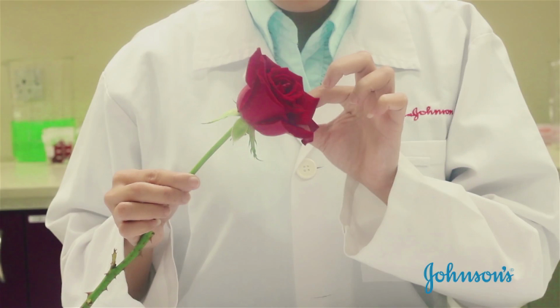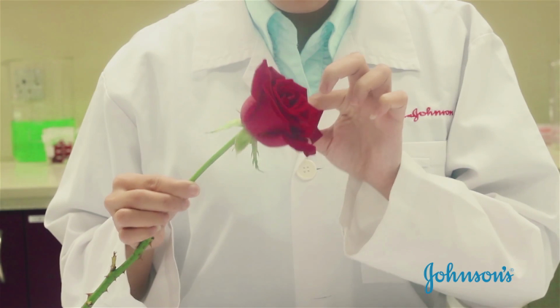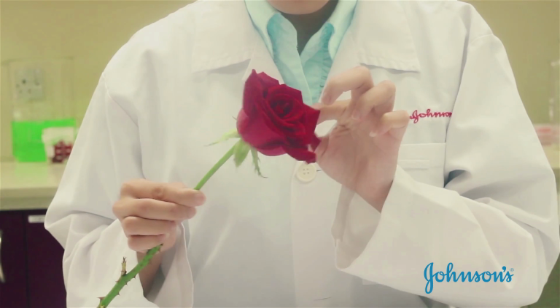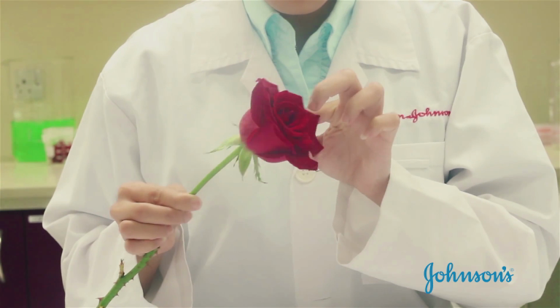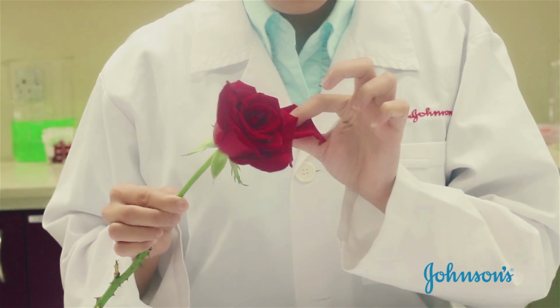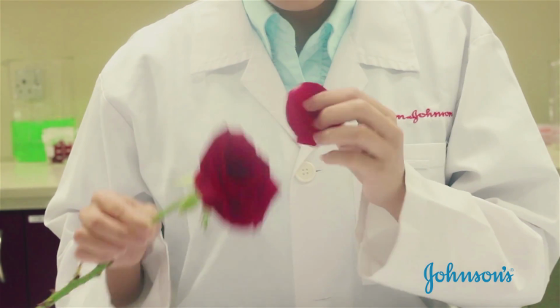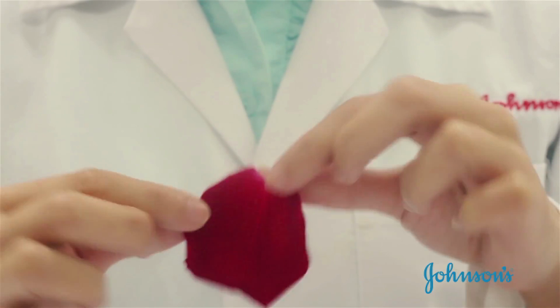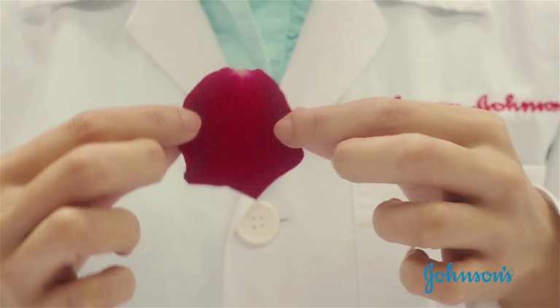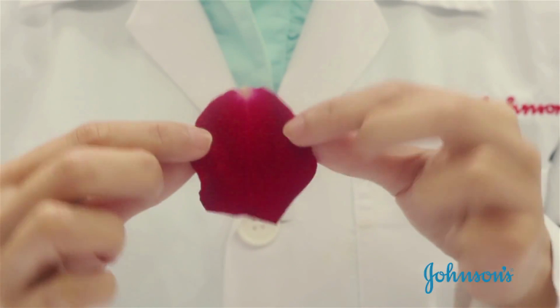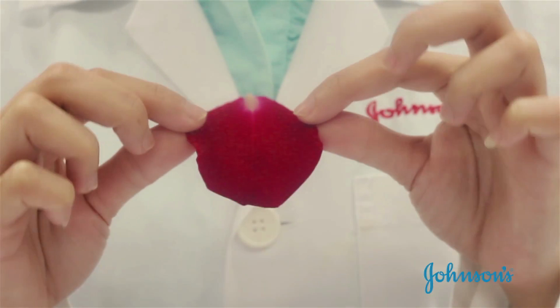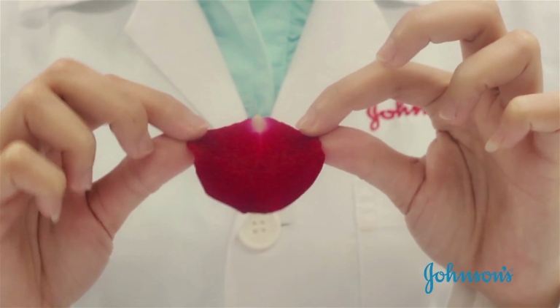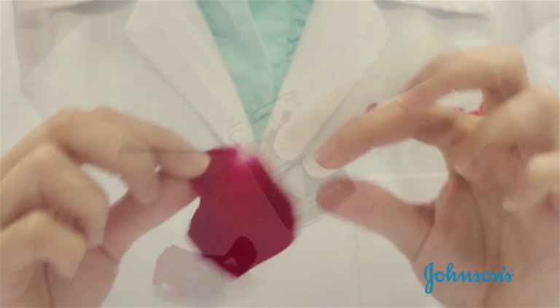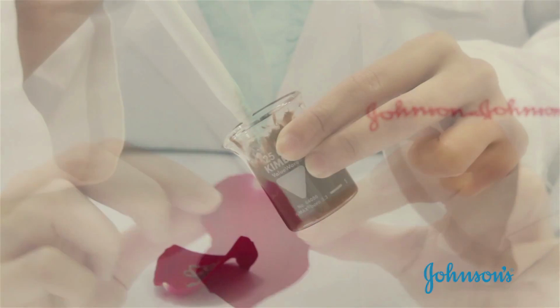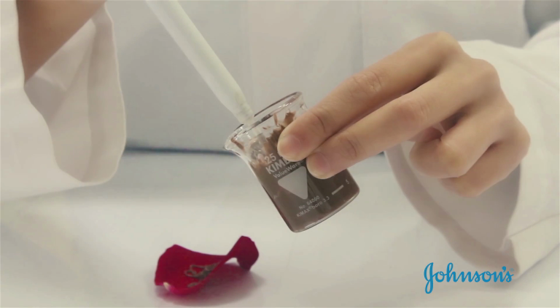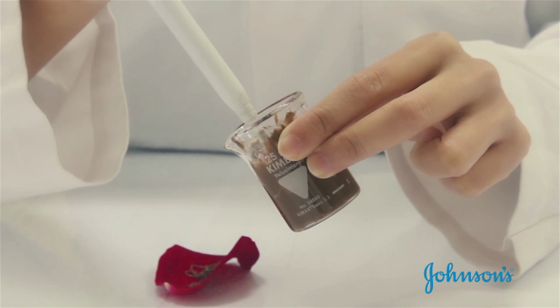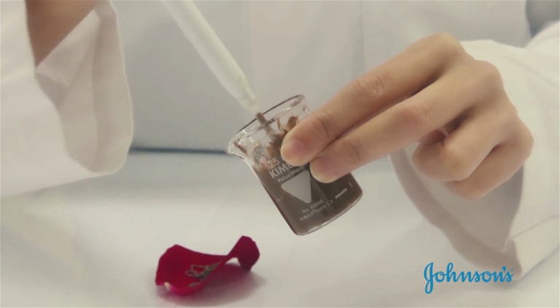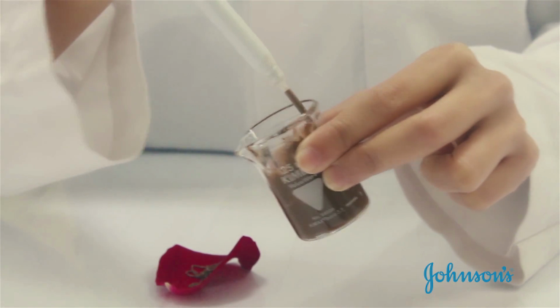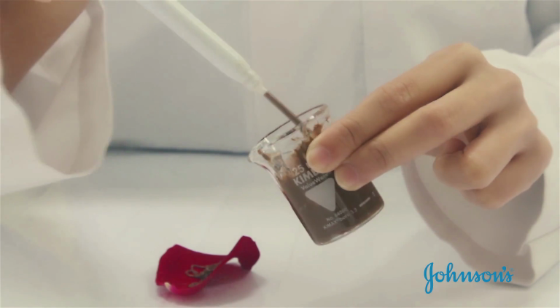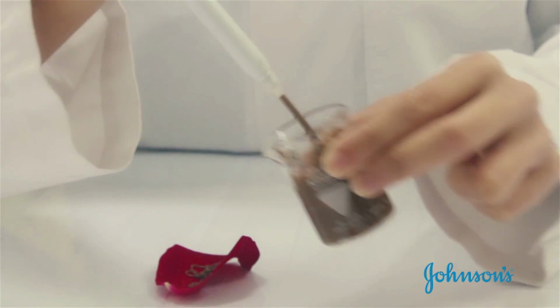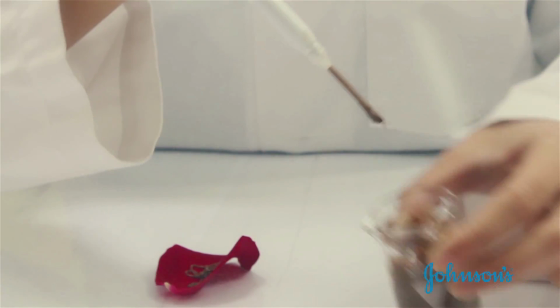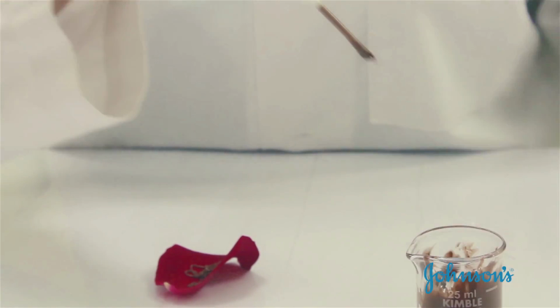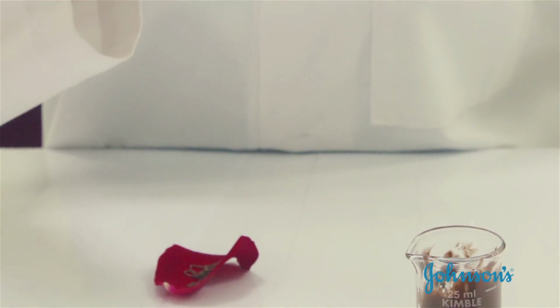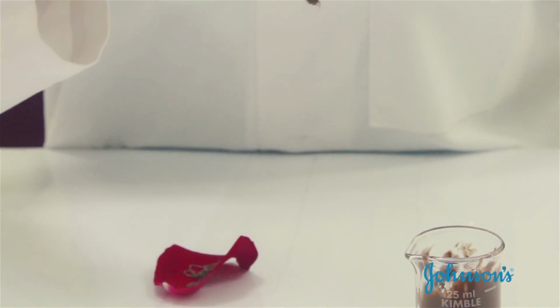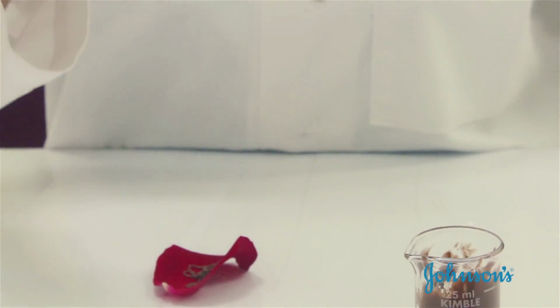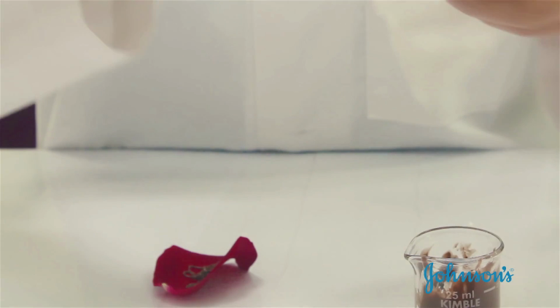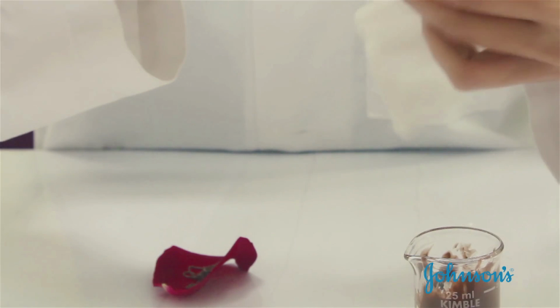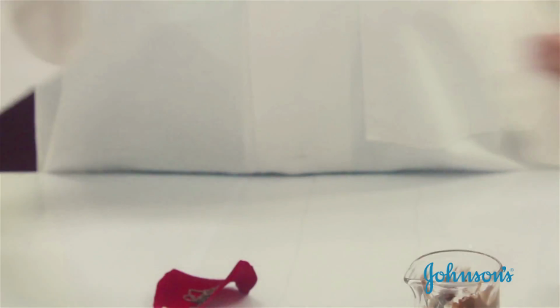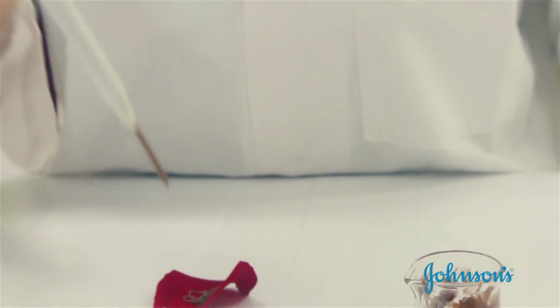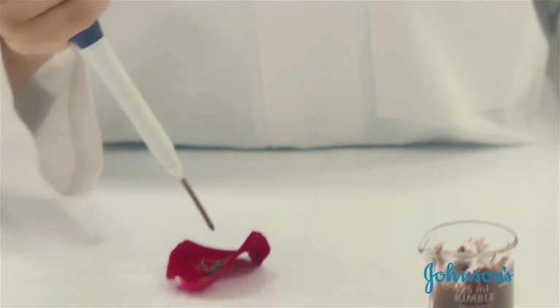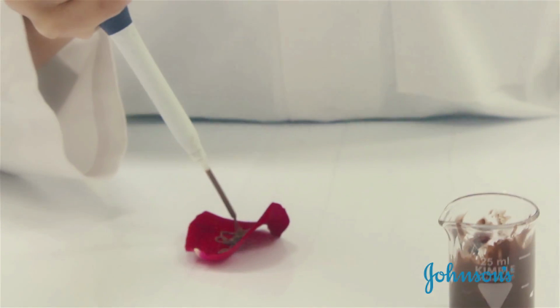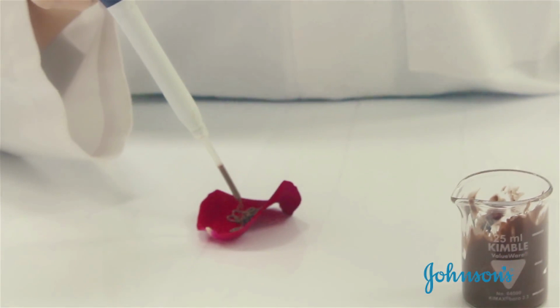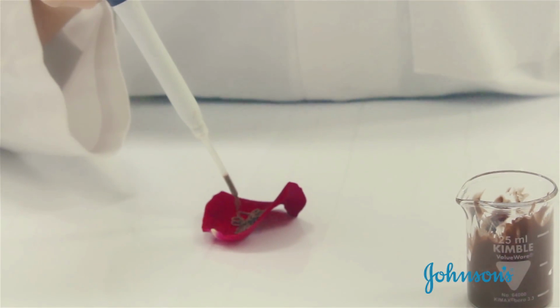We start by selecting rose petals. Next, we apply dirt to the rose petals and spread evenly across the surface.